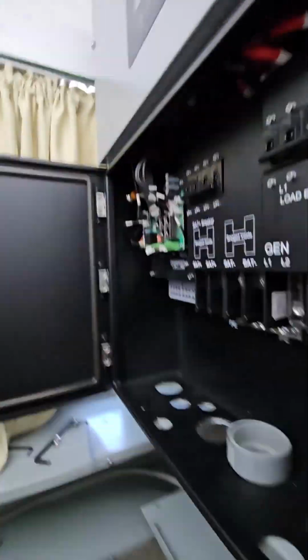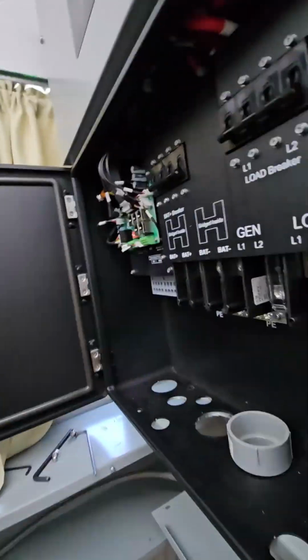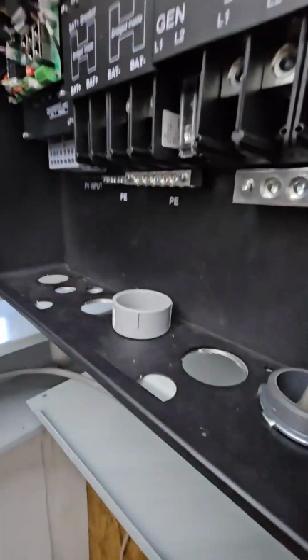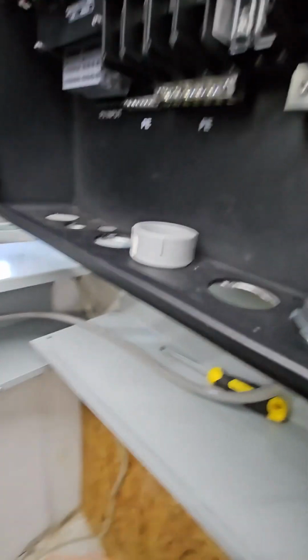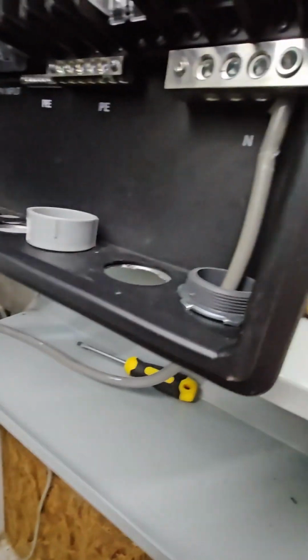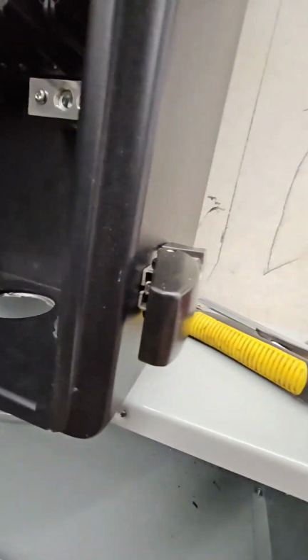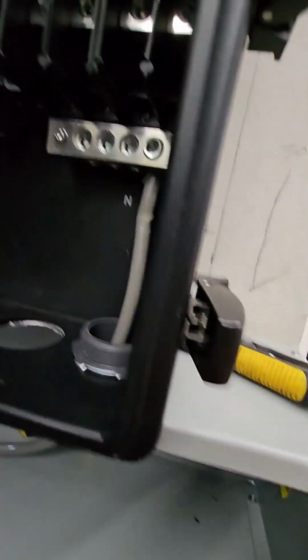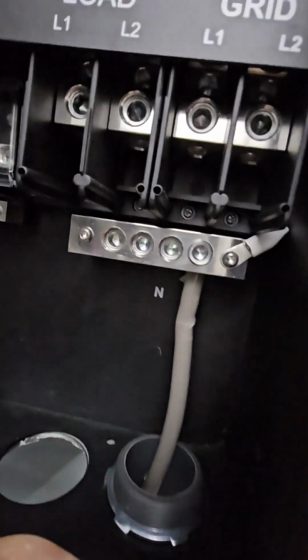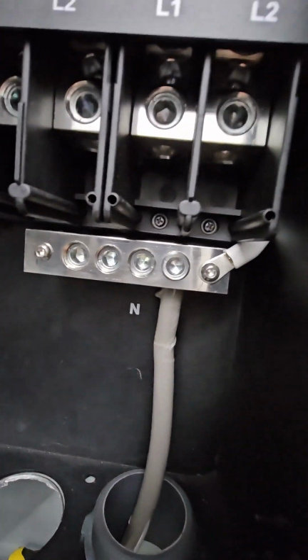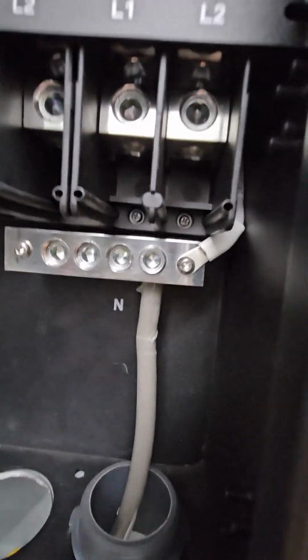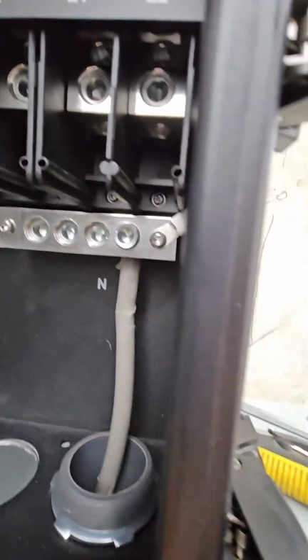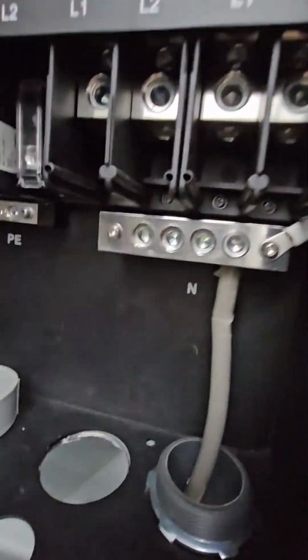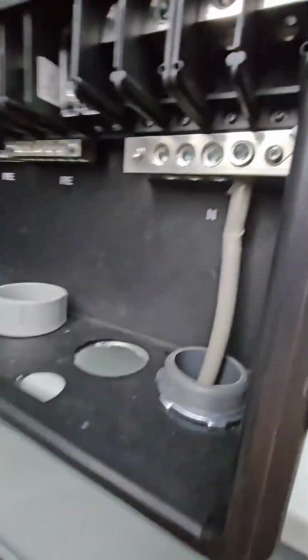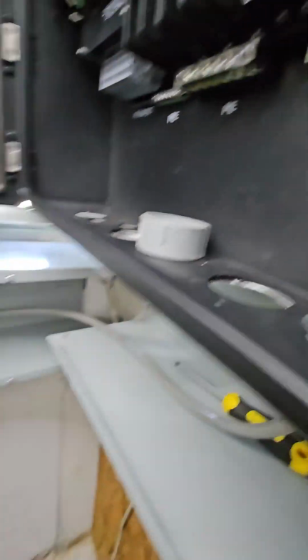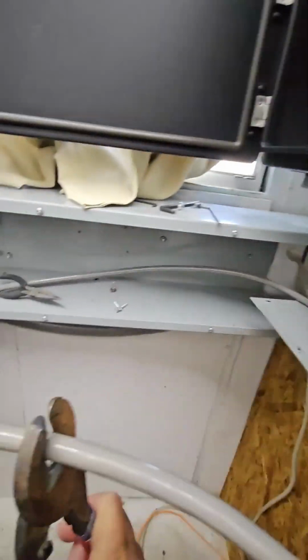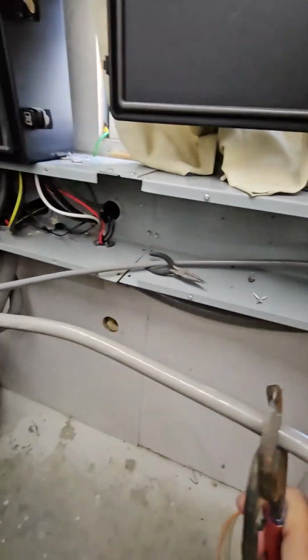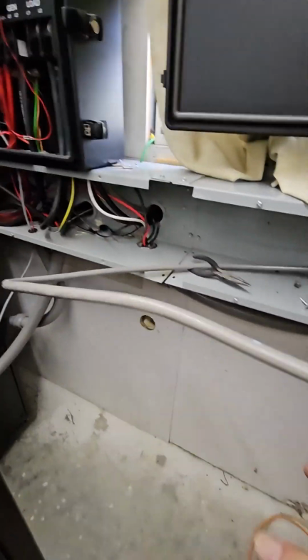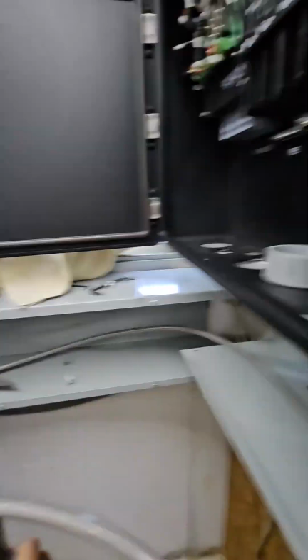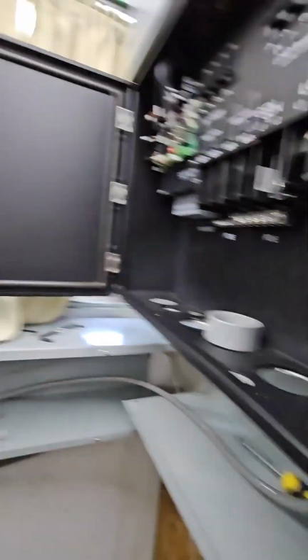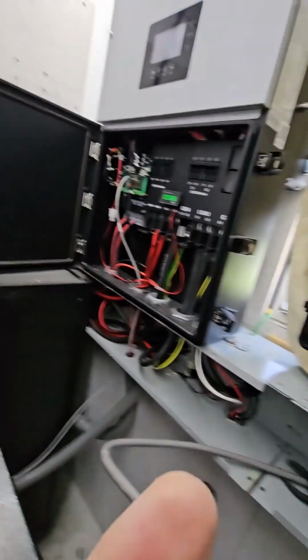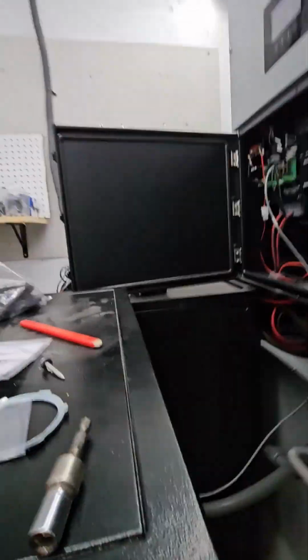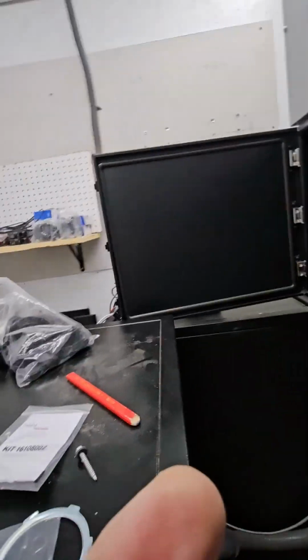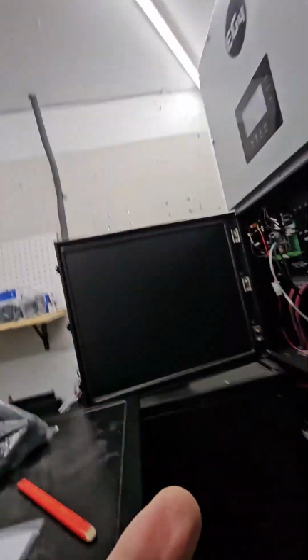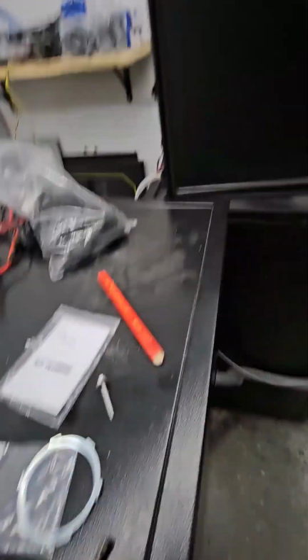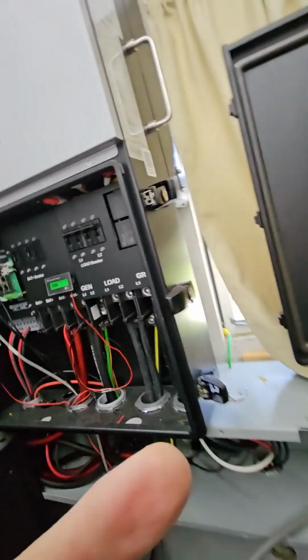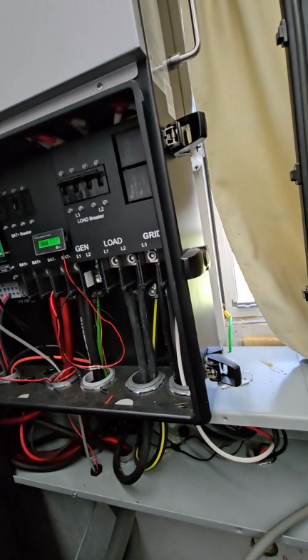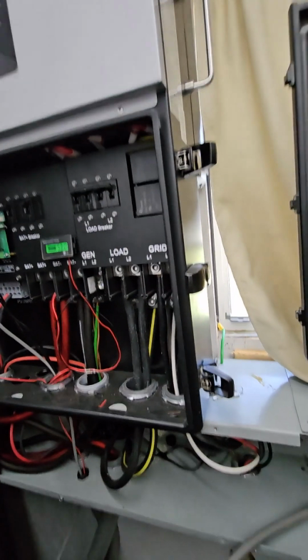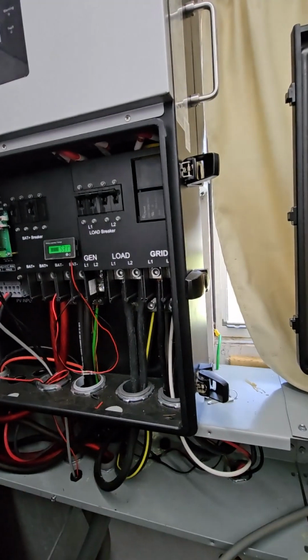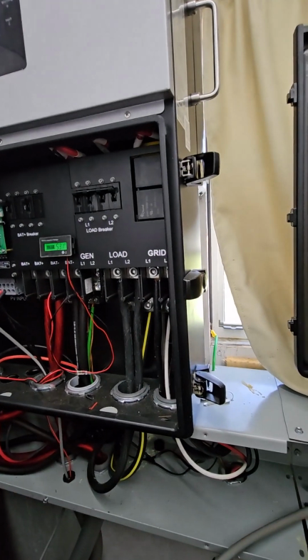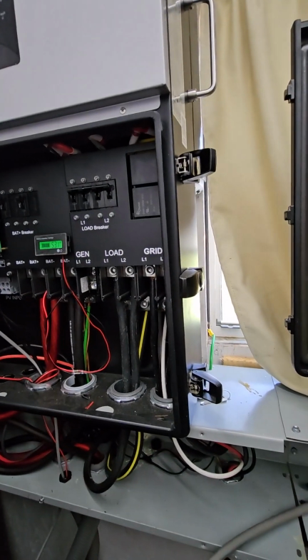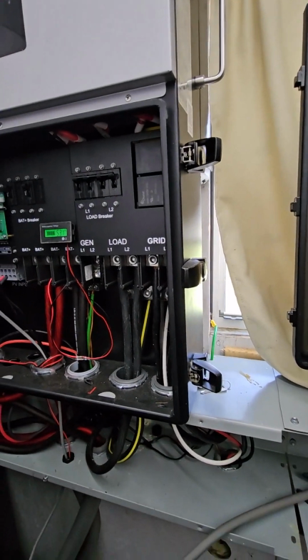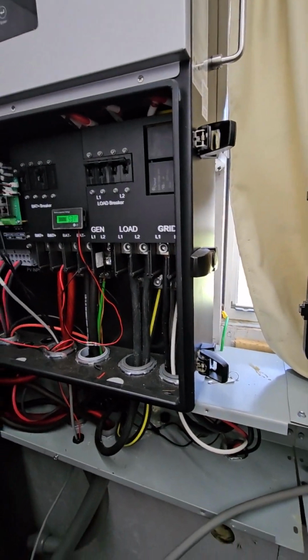Since neutral doesn't need to go into any of the boxes, I'm just going to run neutral from one all the way over to the other. That will be the neutral bus over there in the first inverter.